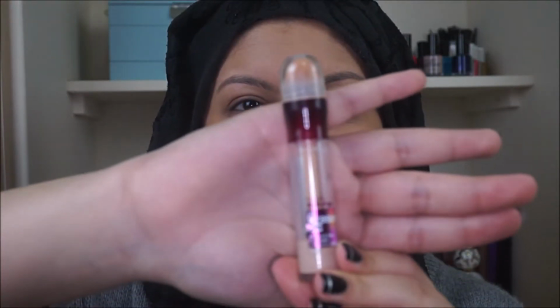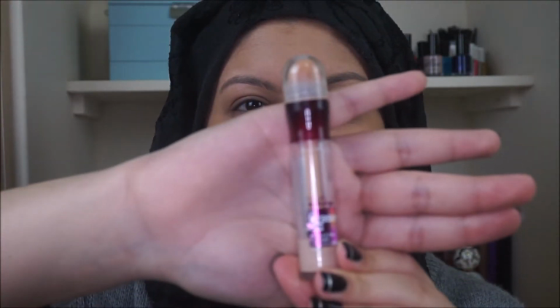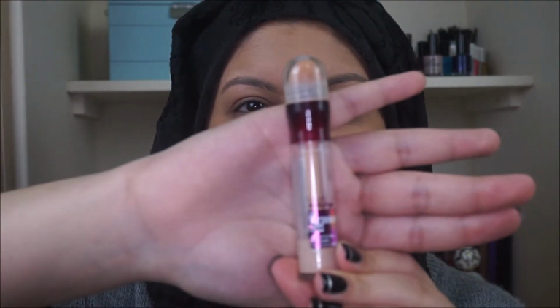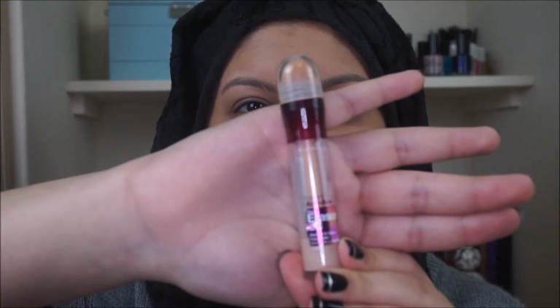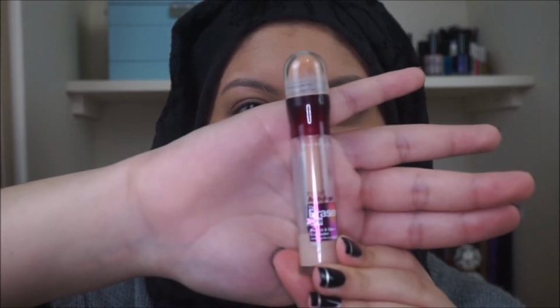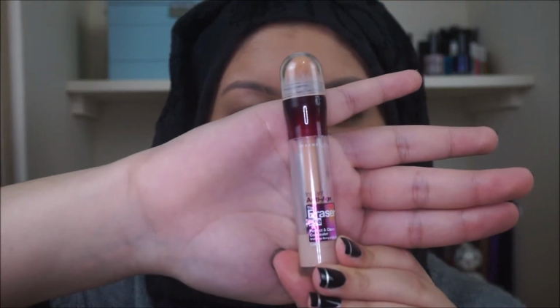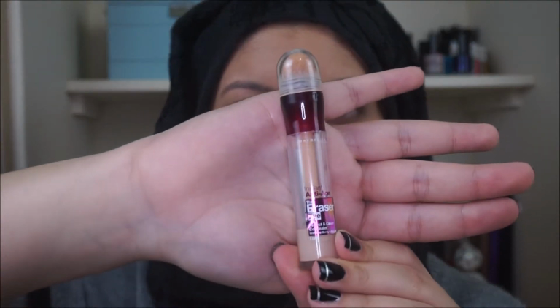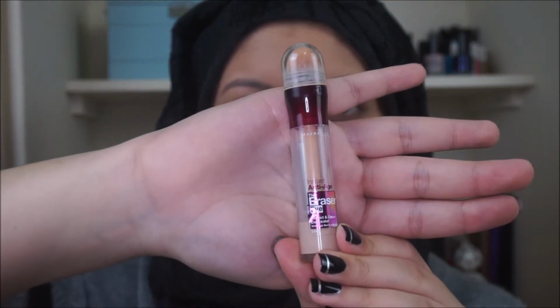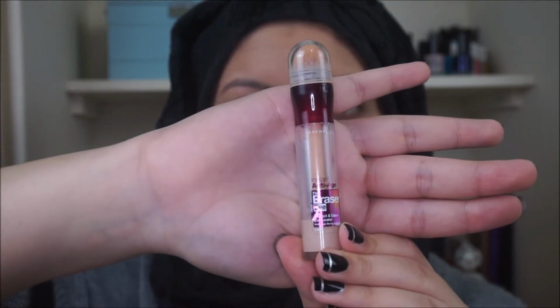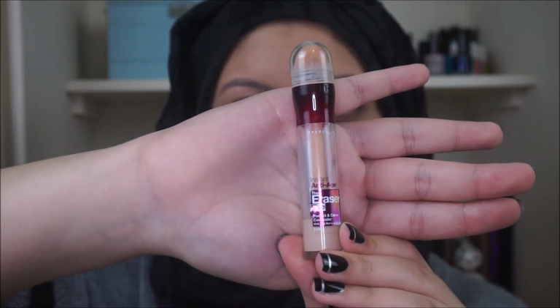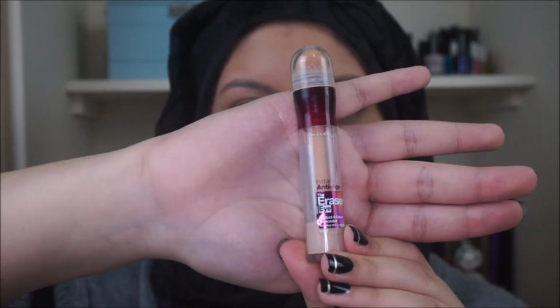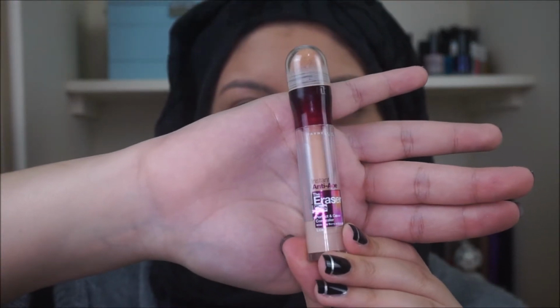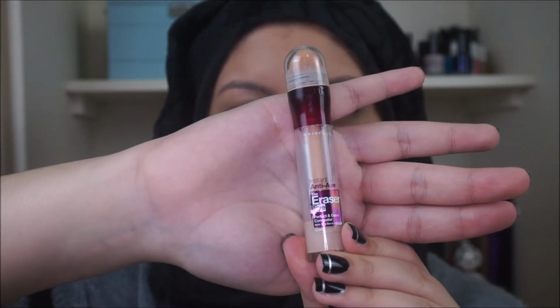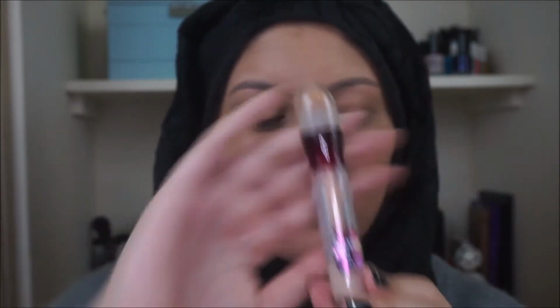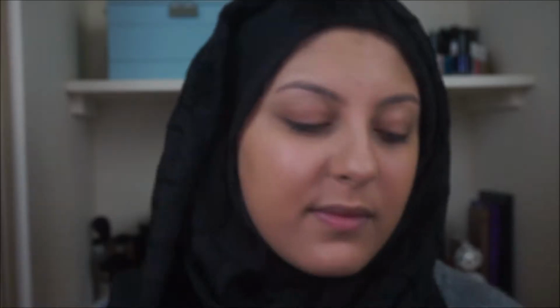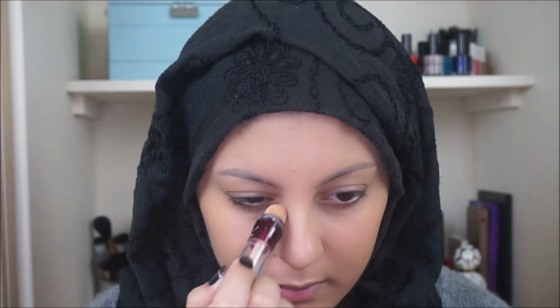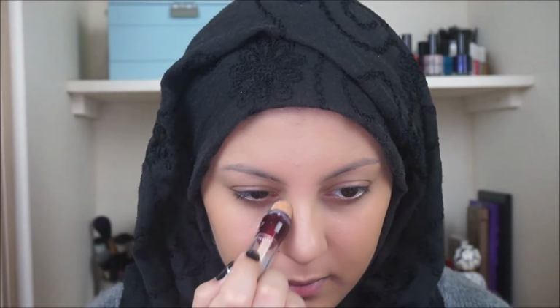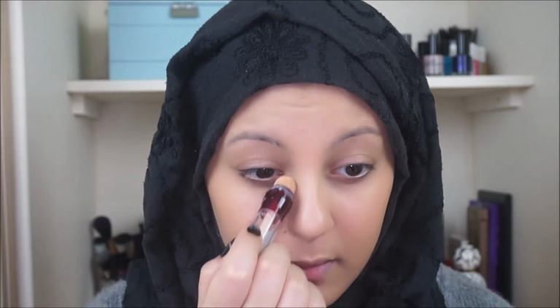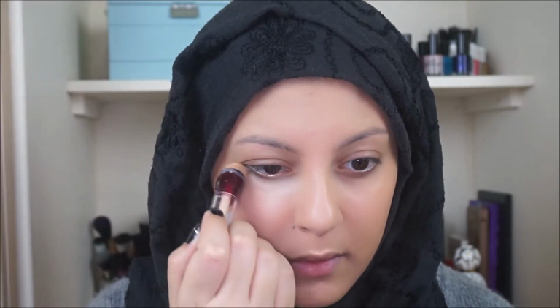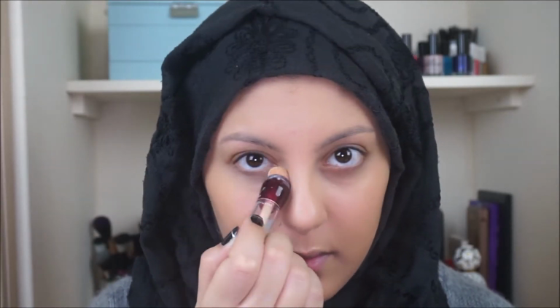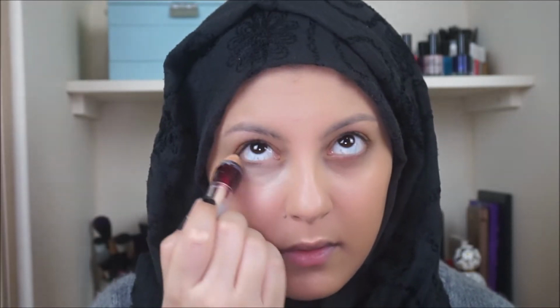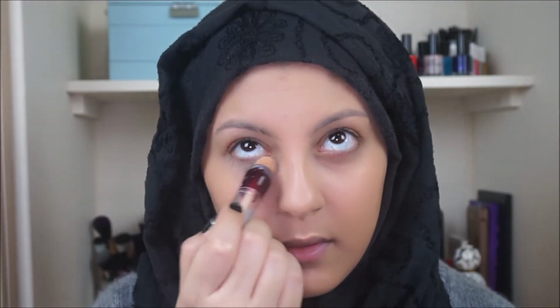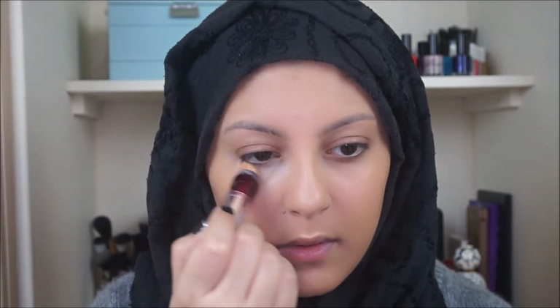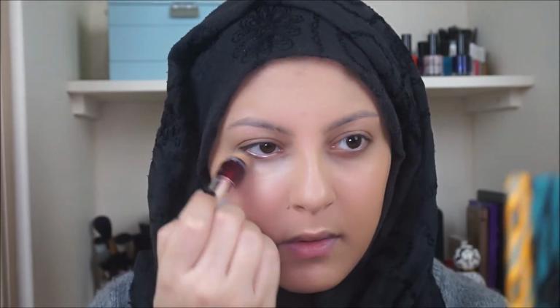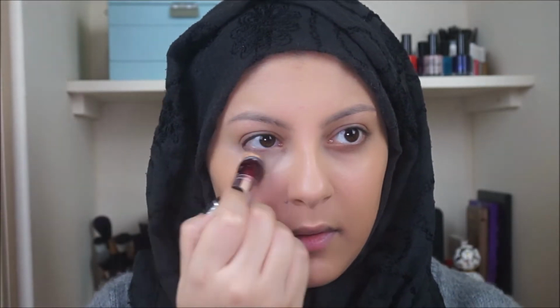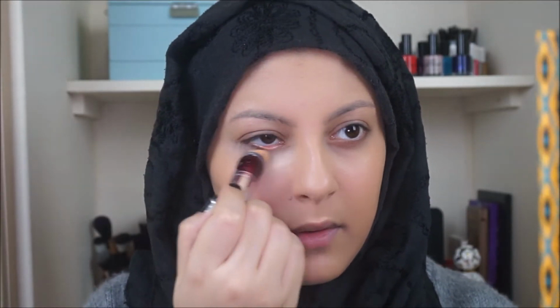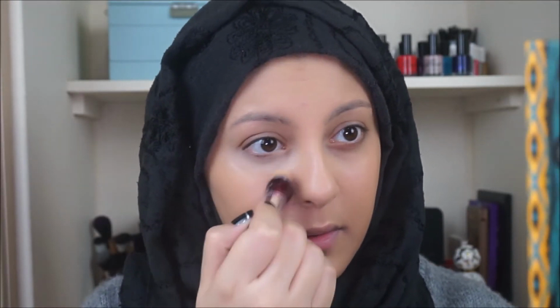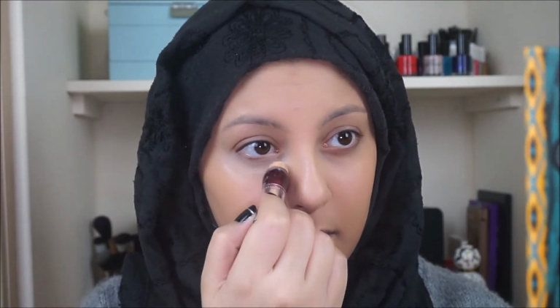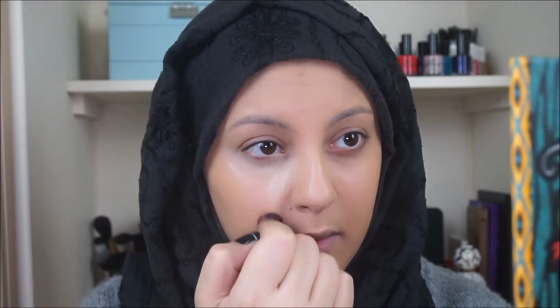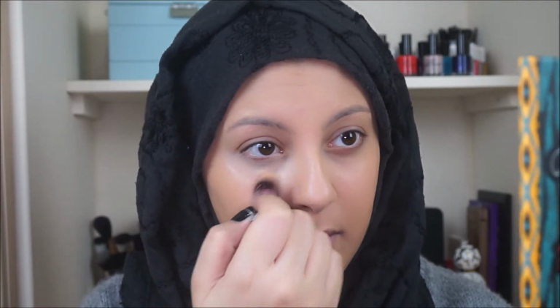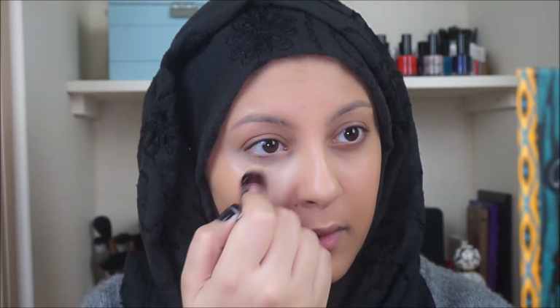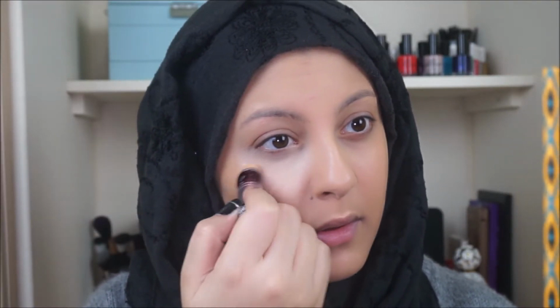After that I'll be taking the Maybelline Instant Anti-Age Rewind concealer in light and just applying that in the areas that I want to bring forward — so the bits I want to highlight.